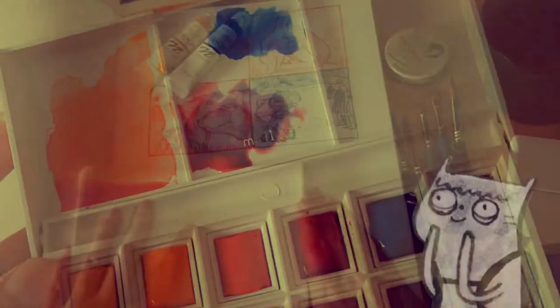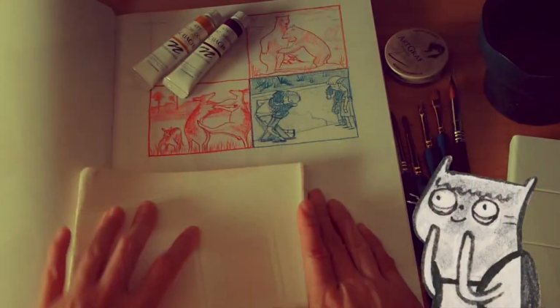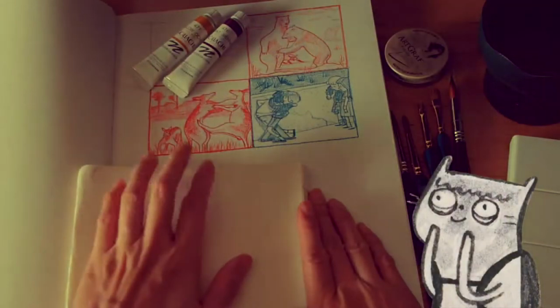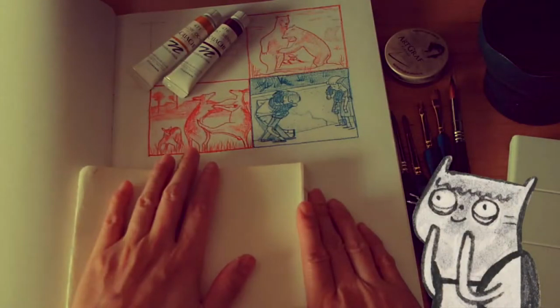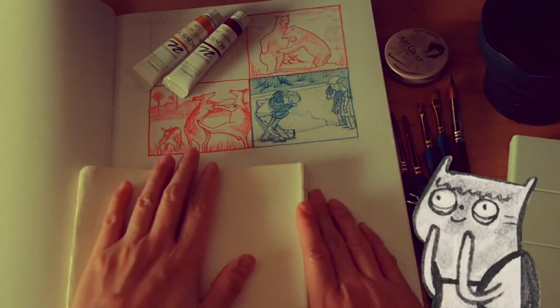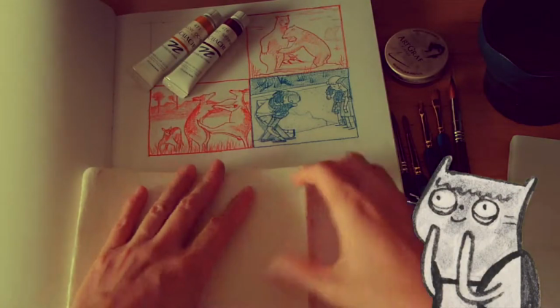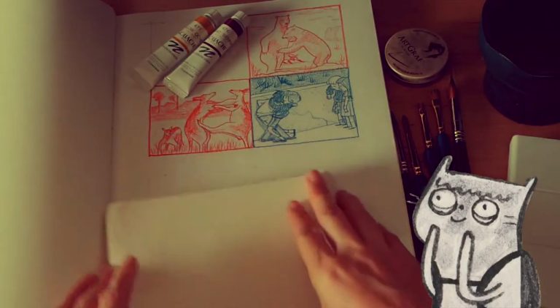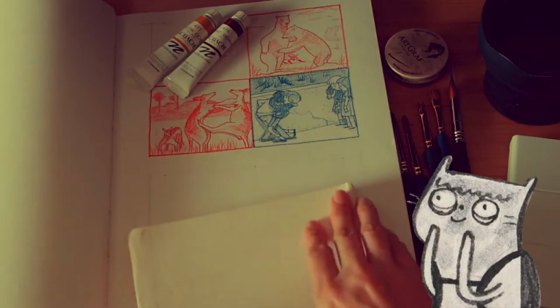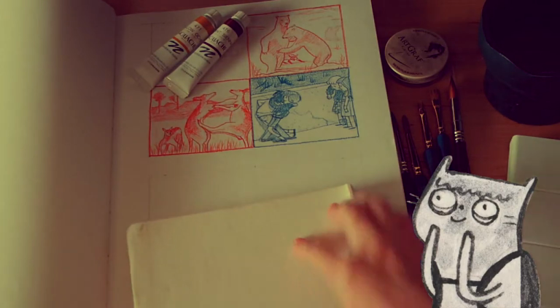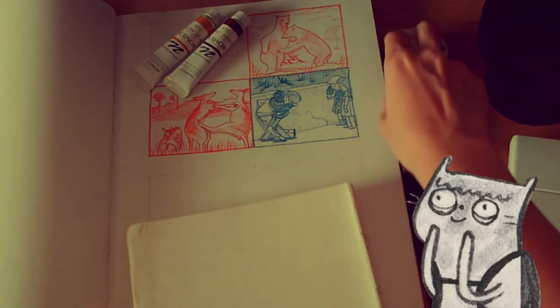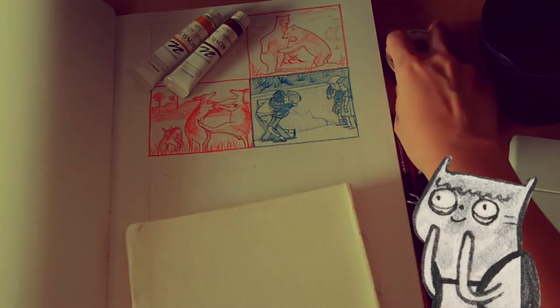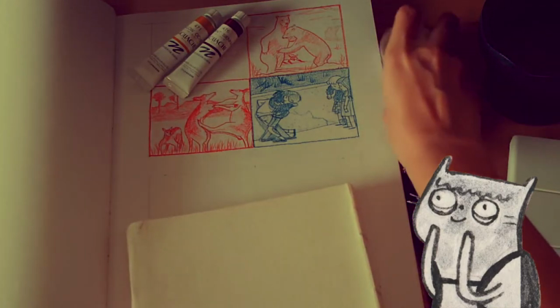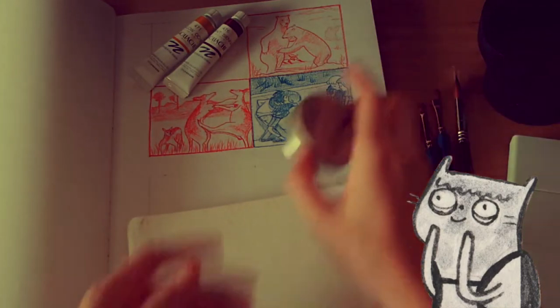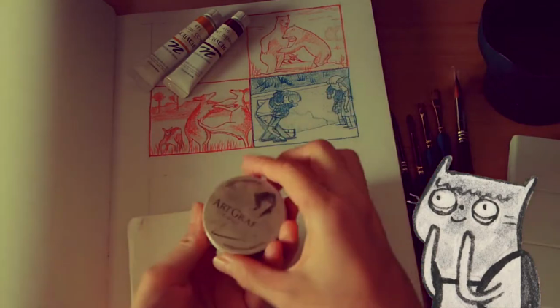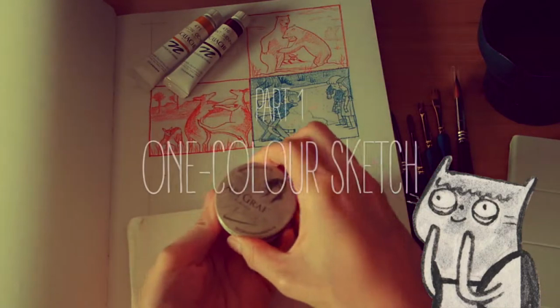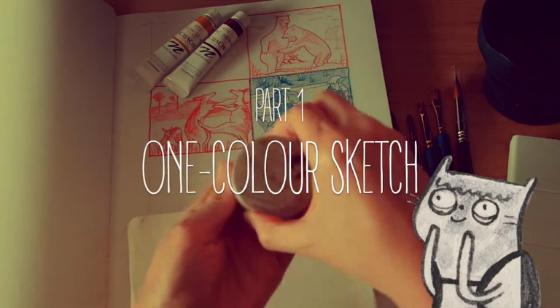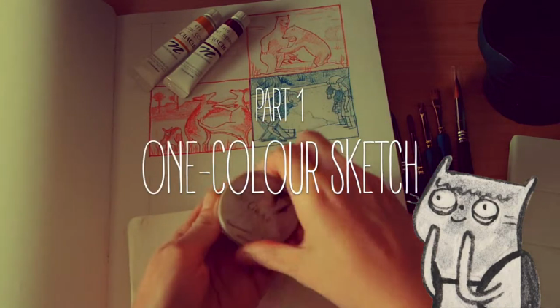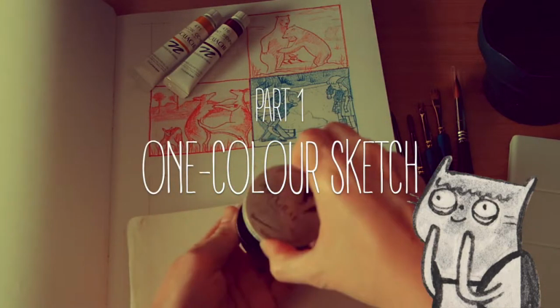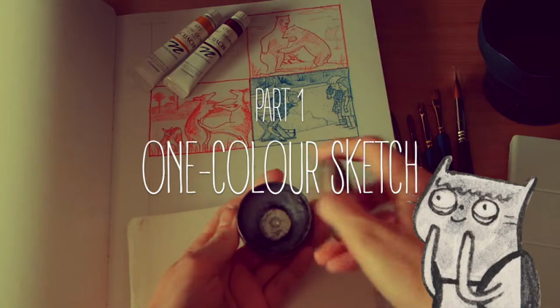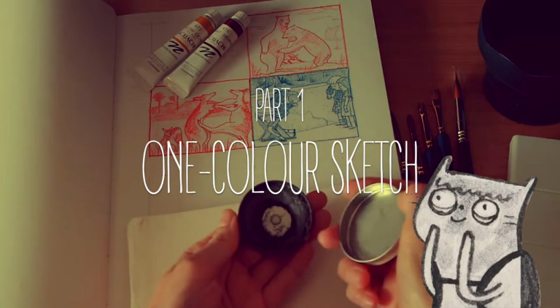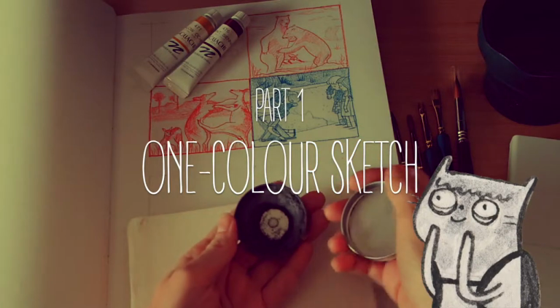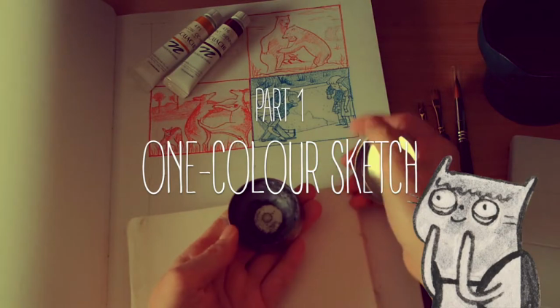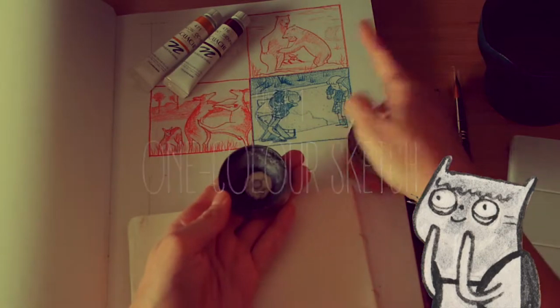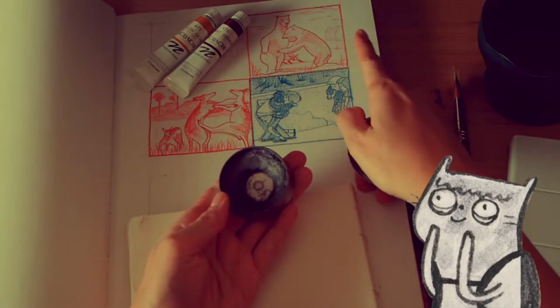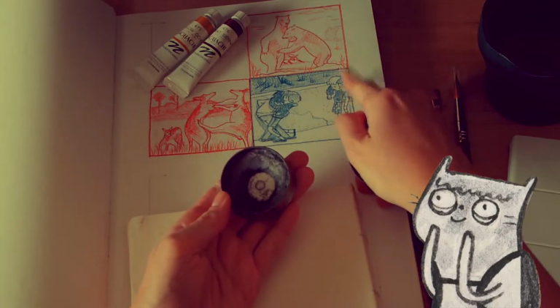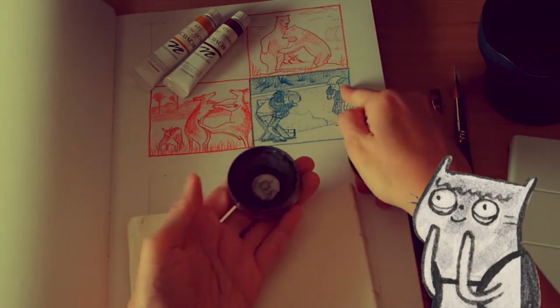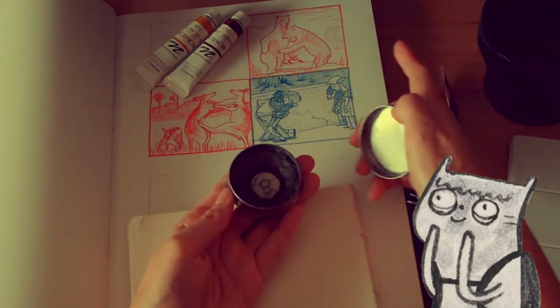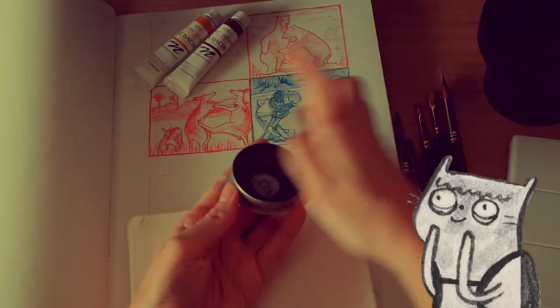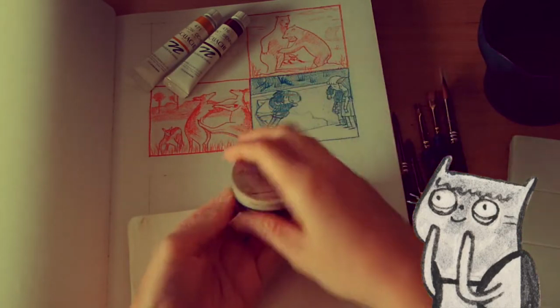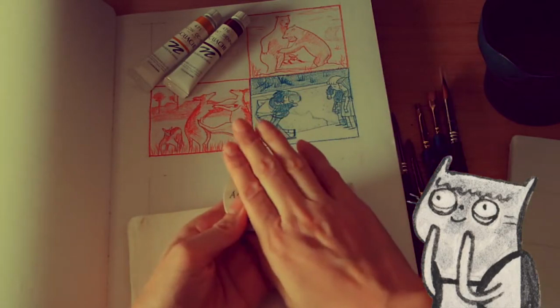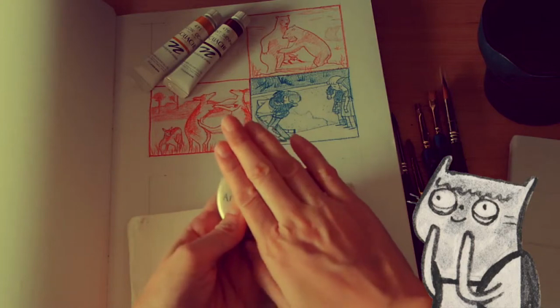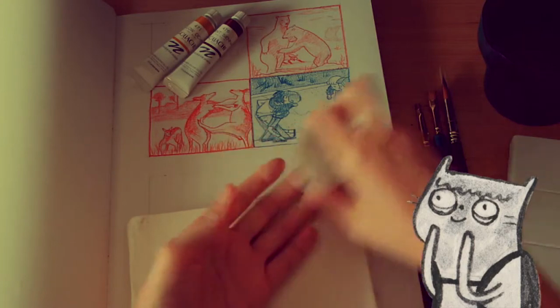Welcome aboard! I'm glad you're joining me today. I'm going to share some tips on visual storytelling while I do a one-color sketch exercise using water-soluble graphite and using a thumbnail as a tonal guide. Let's get started.